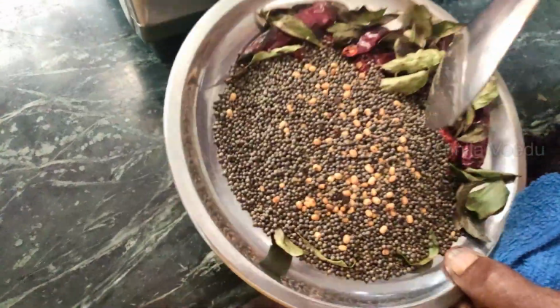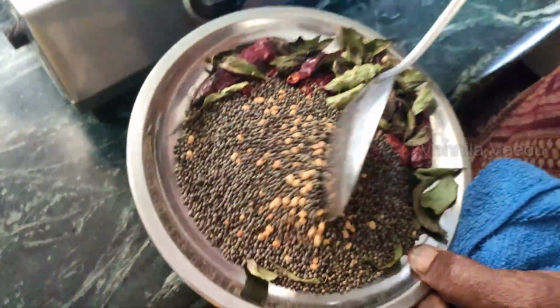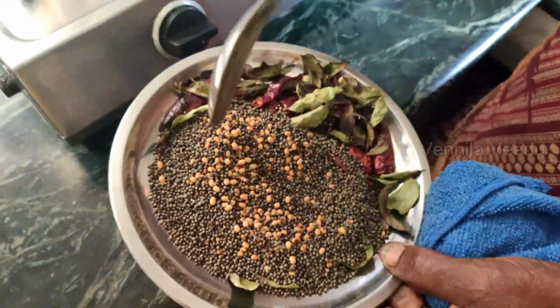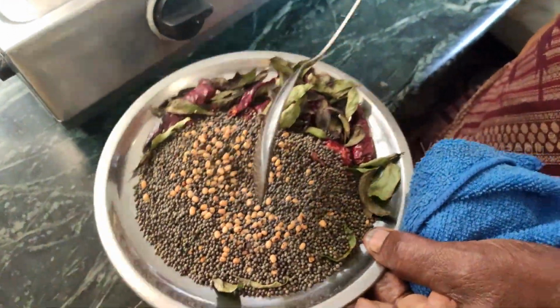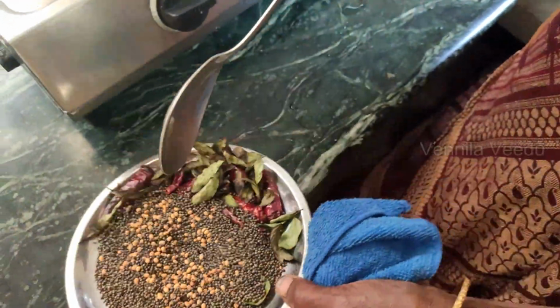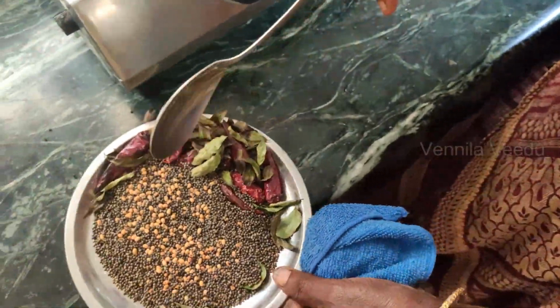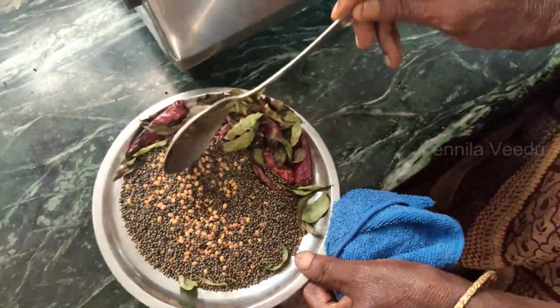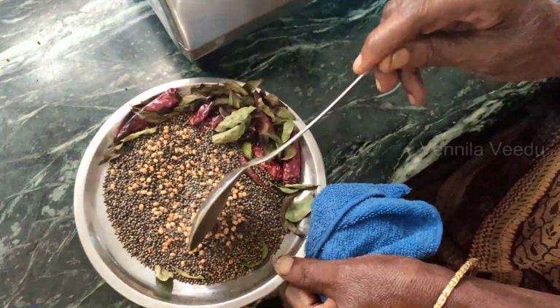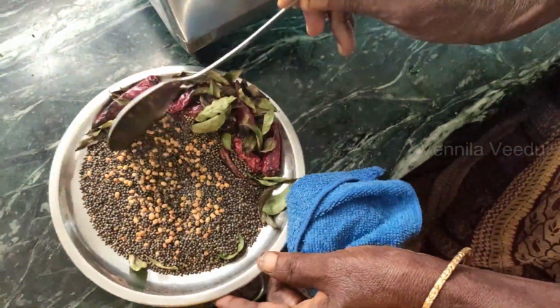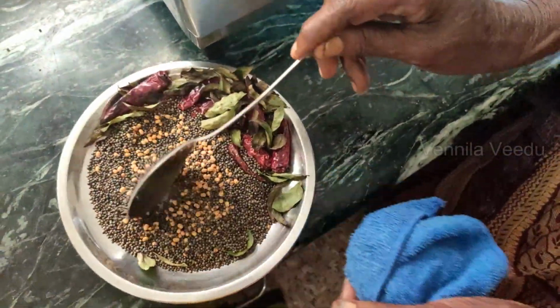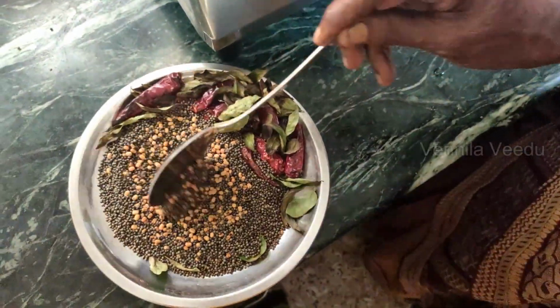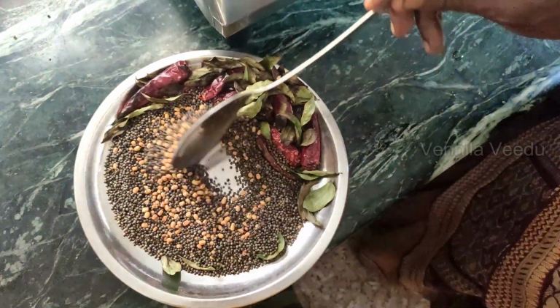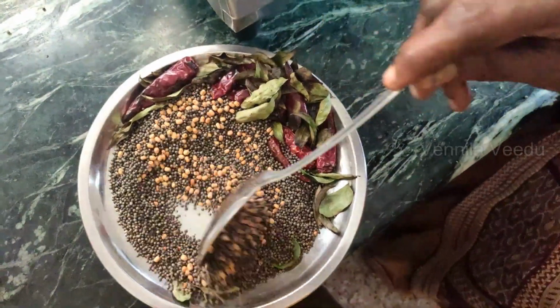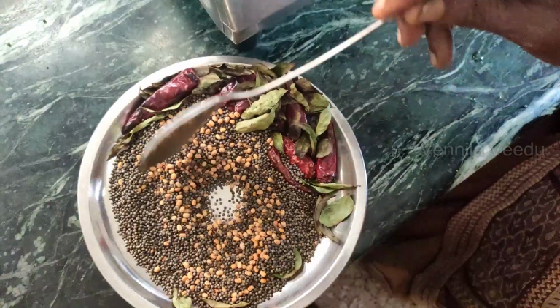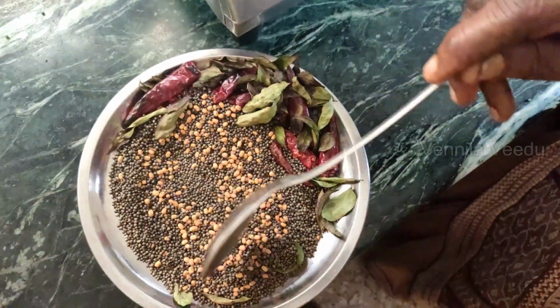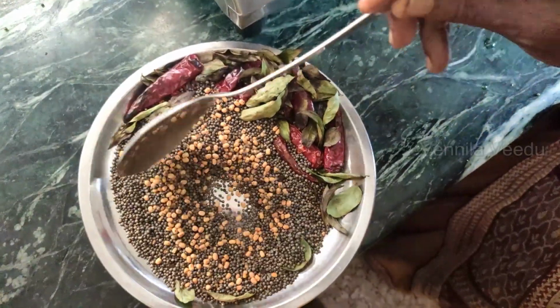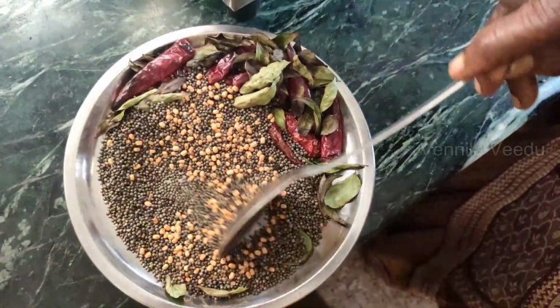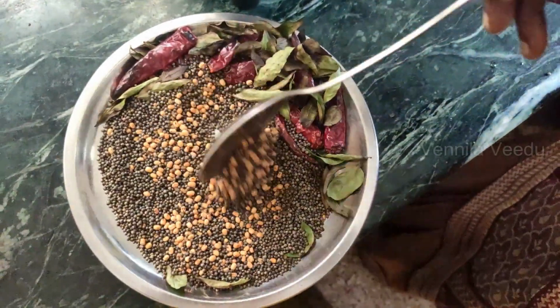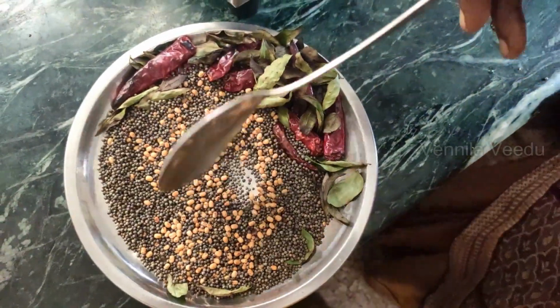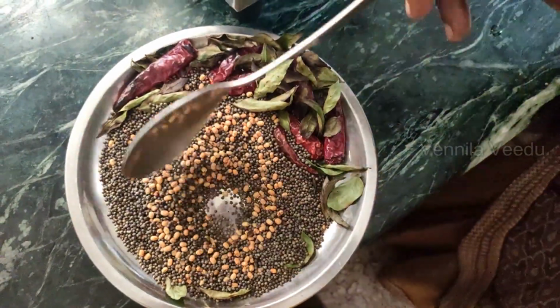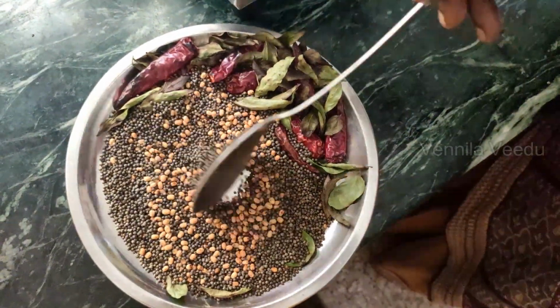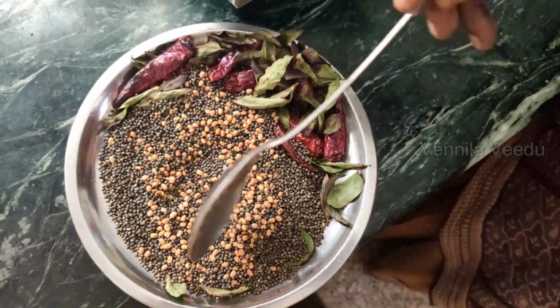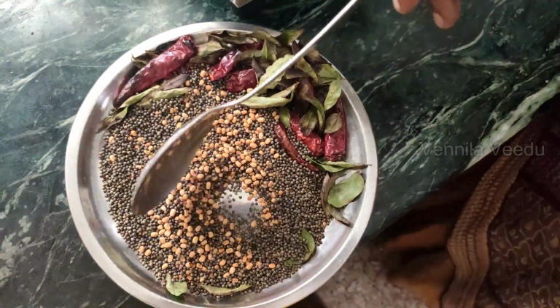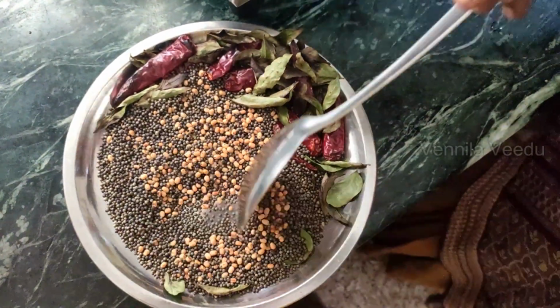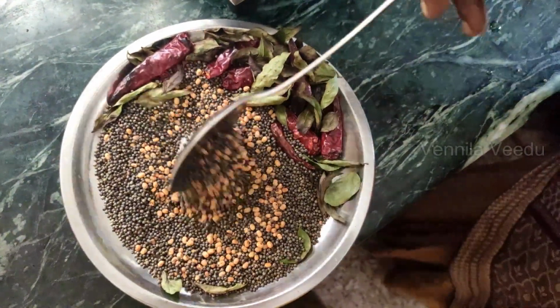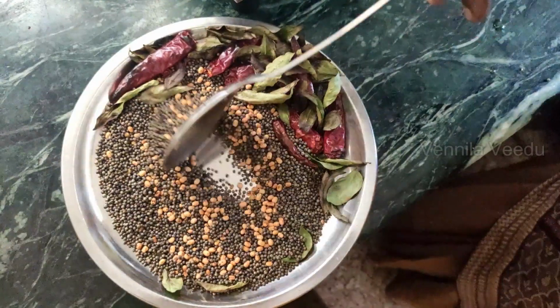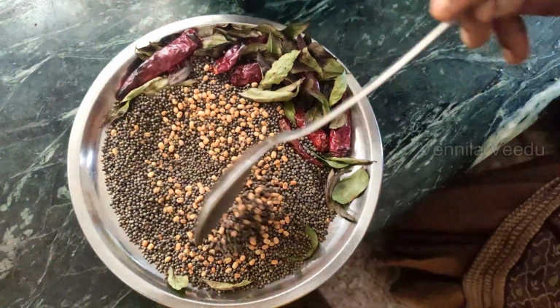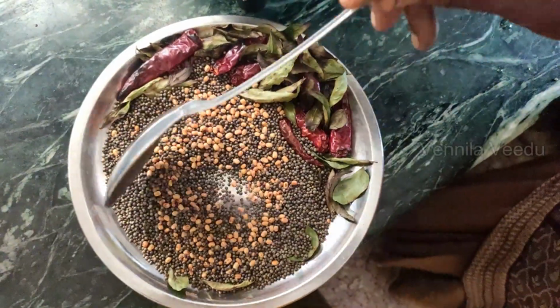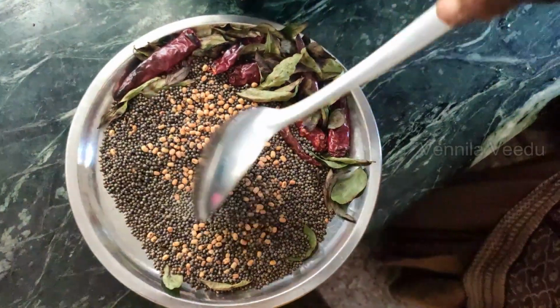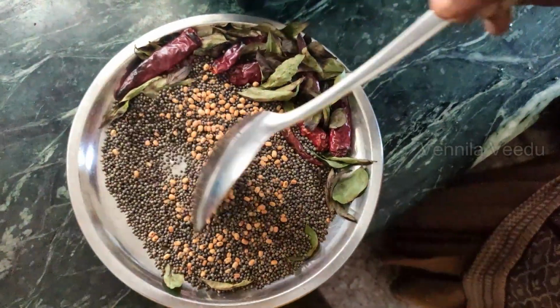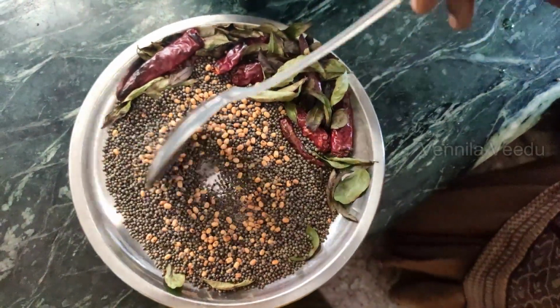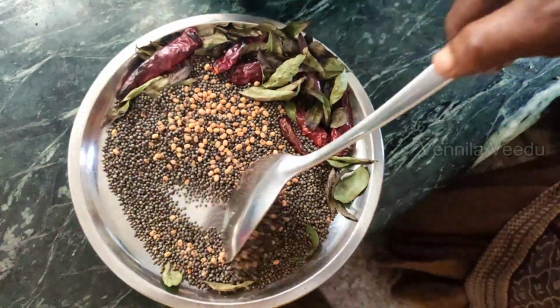Let's add the peppers. Is it good? Let's add those peppers. That's why it's good. Let's cook the peppers.